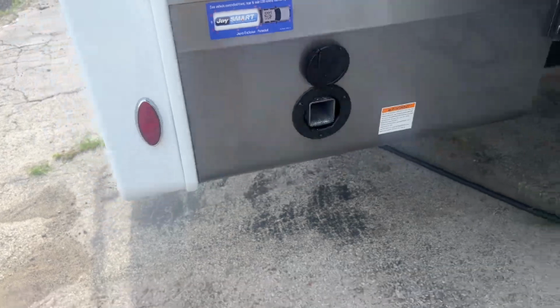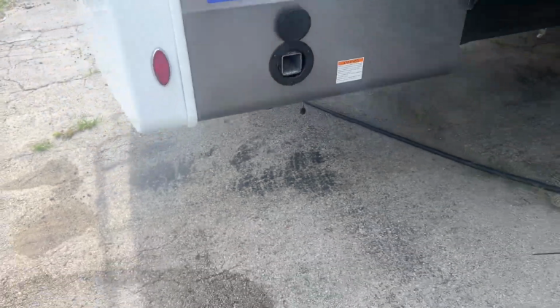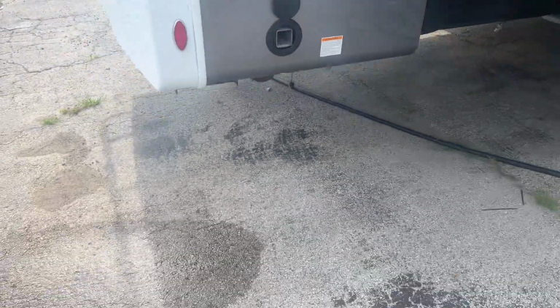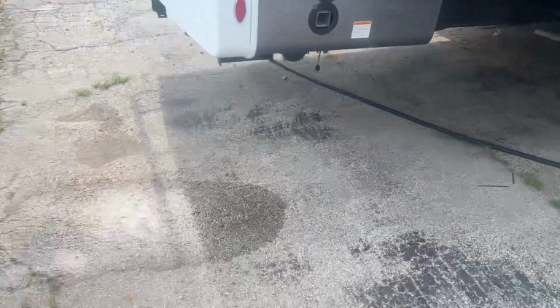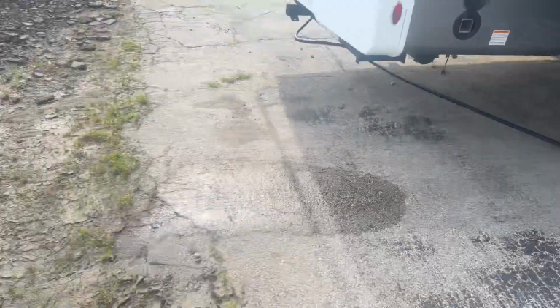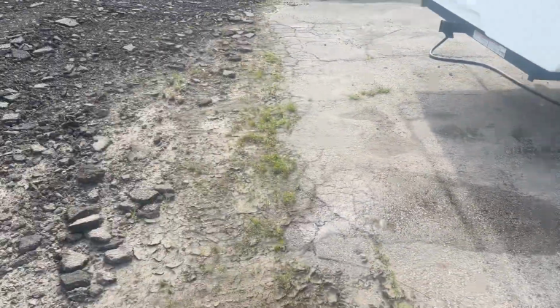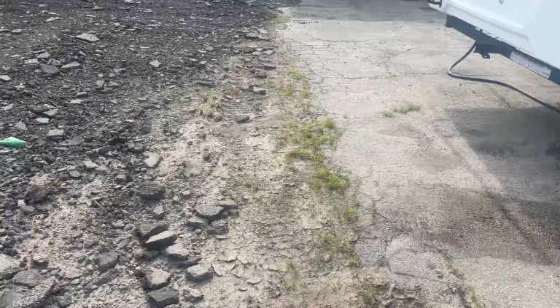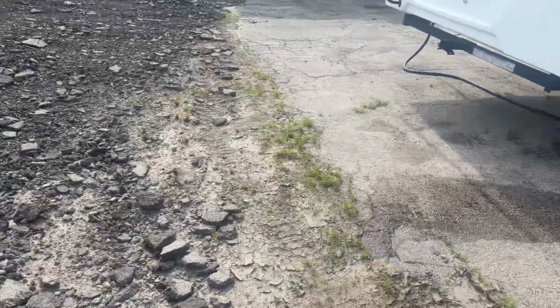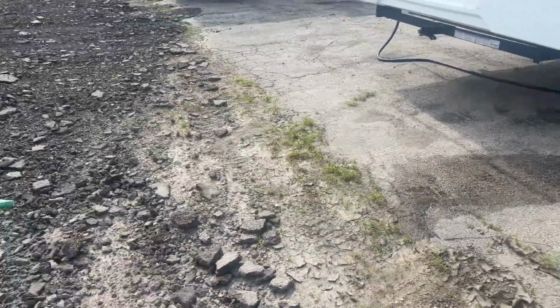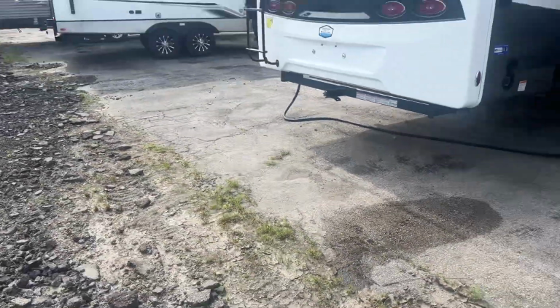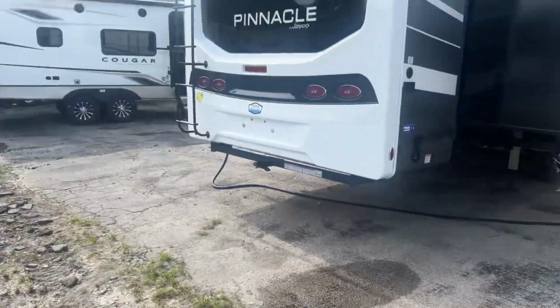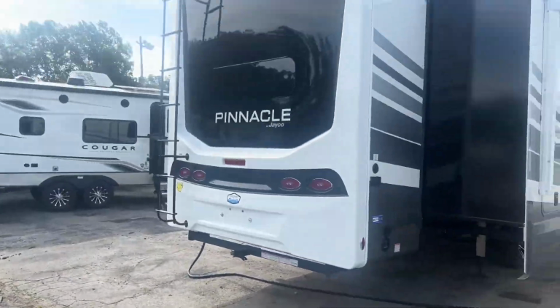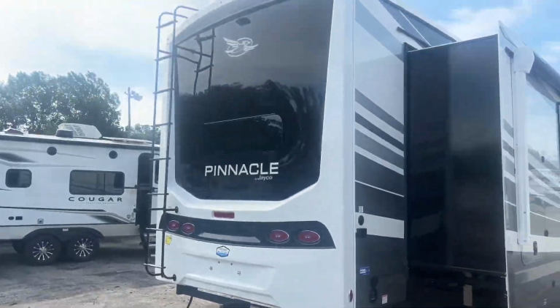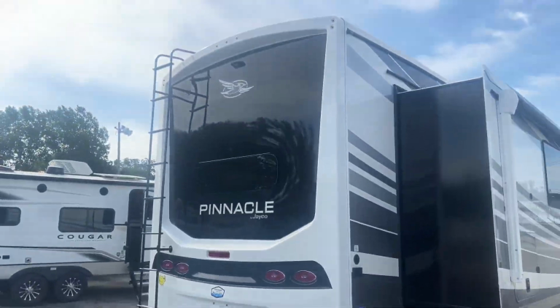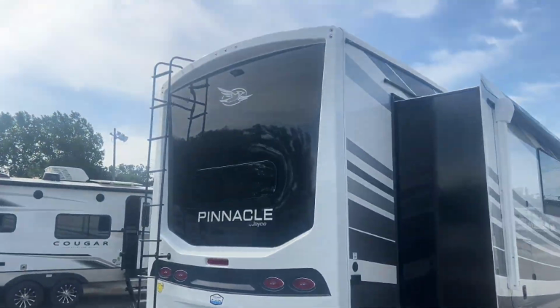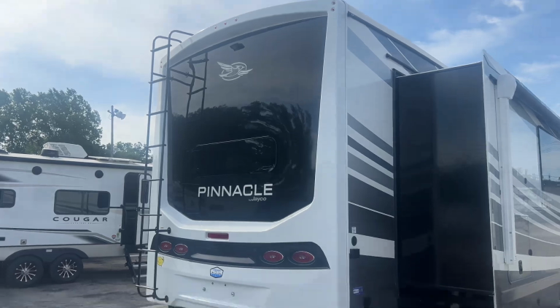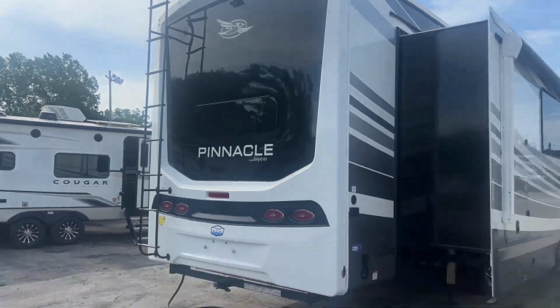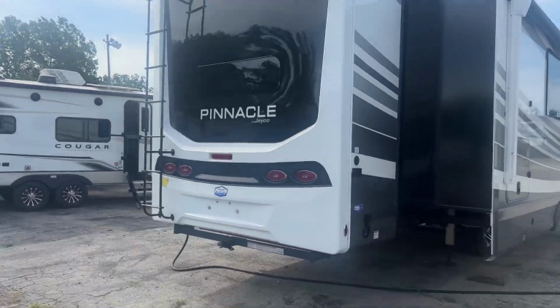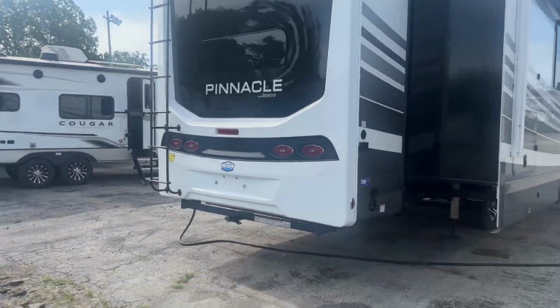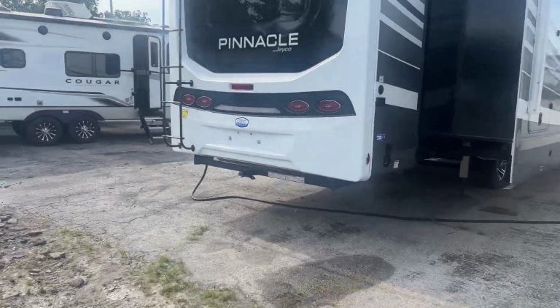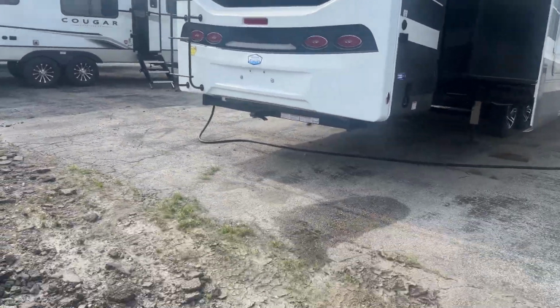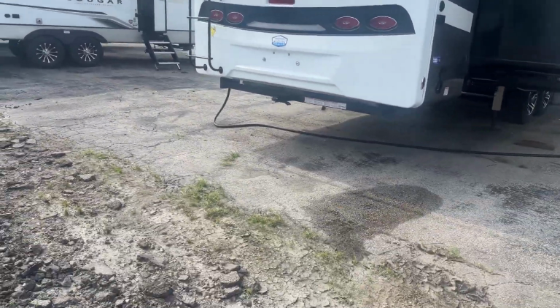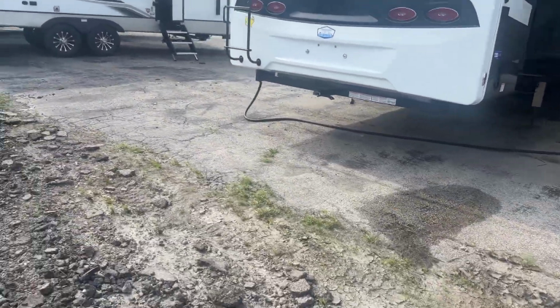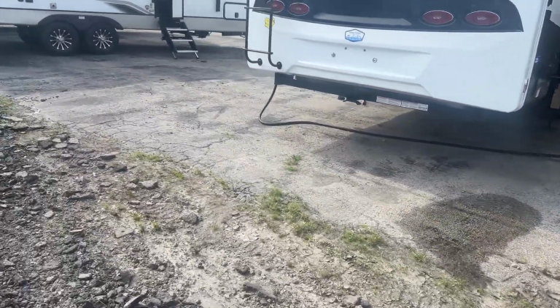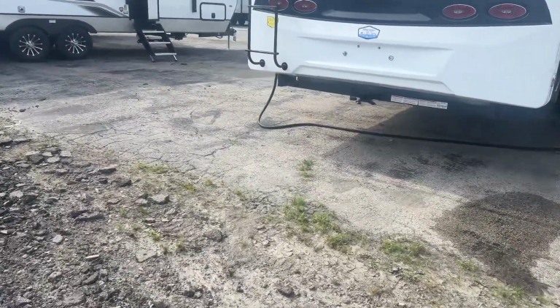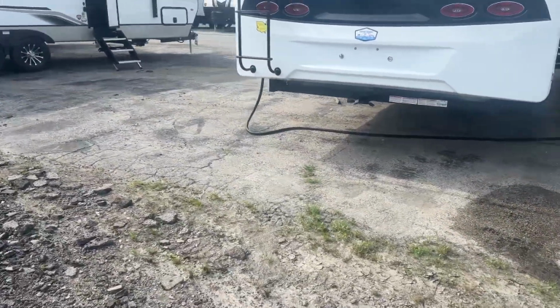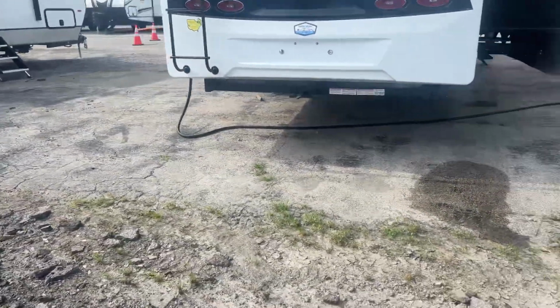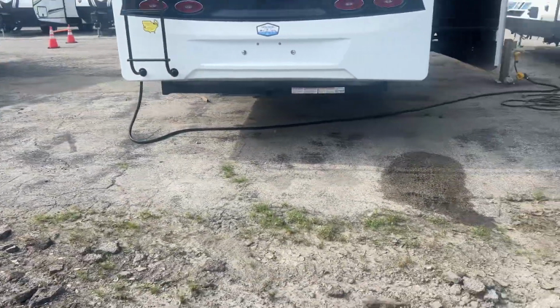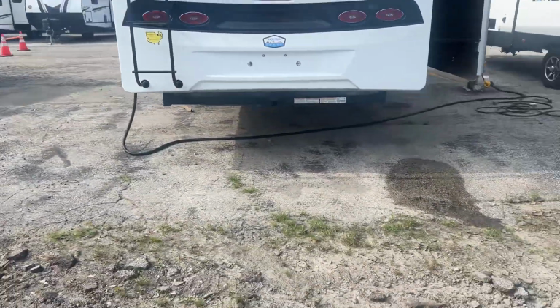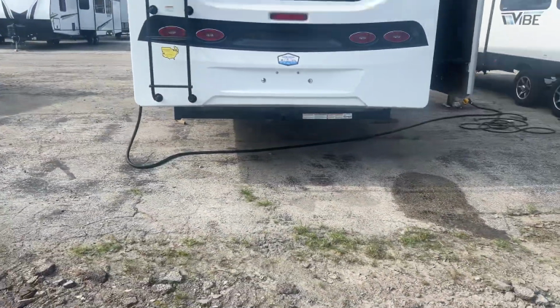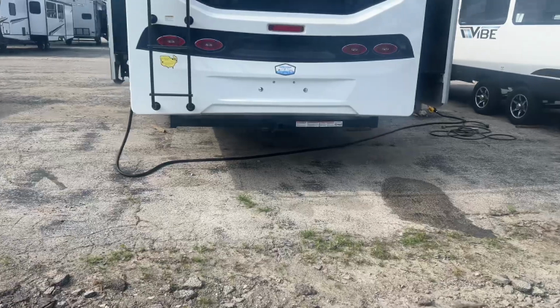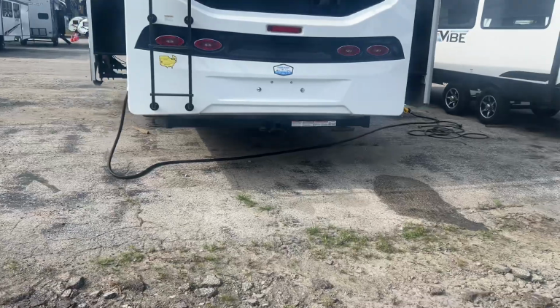We can cook out here as well. Look at that back cap — that motorhome-esque vibe. Oh, that is pretty.